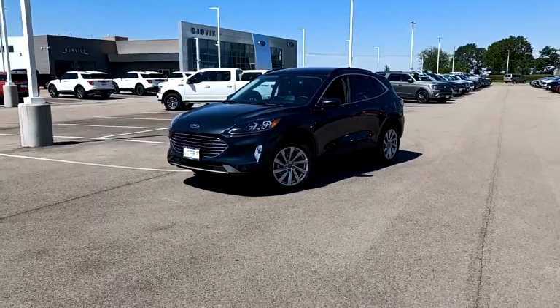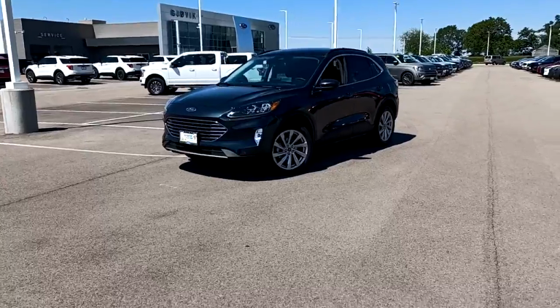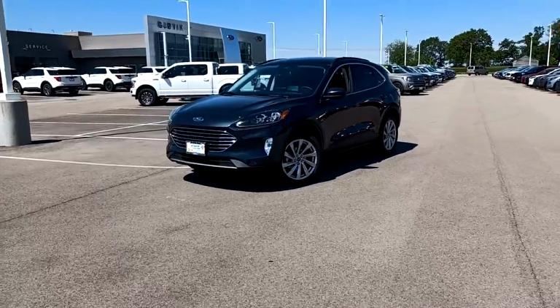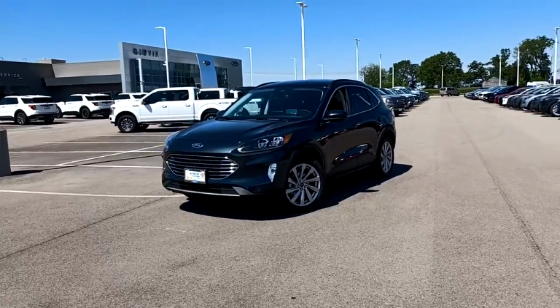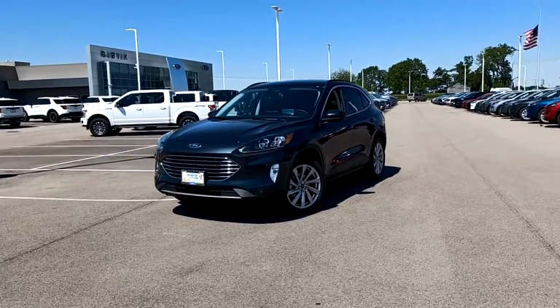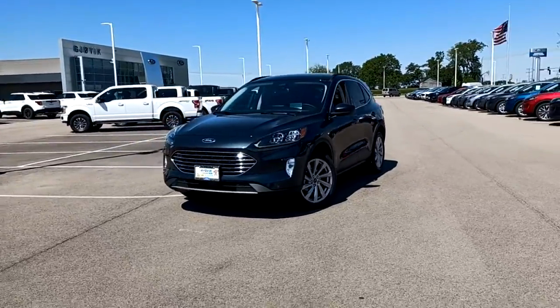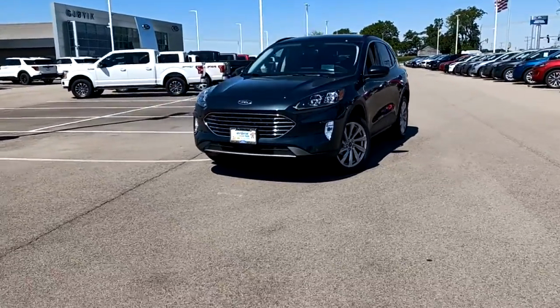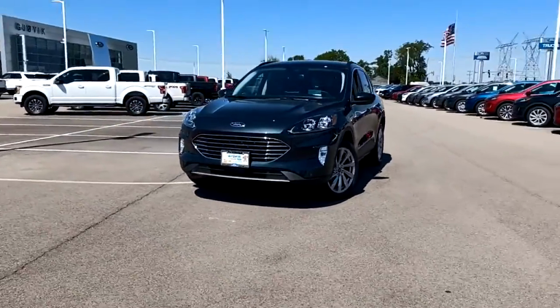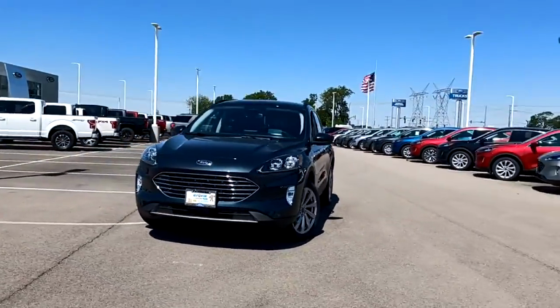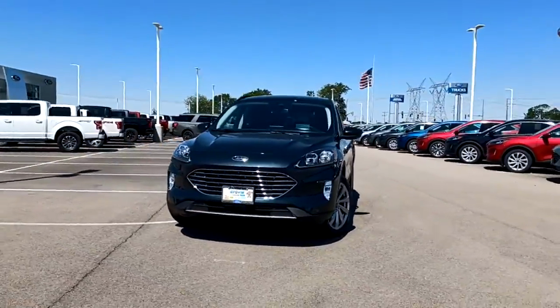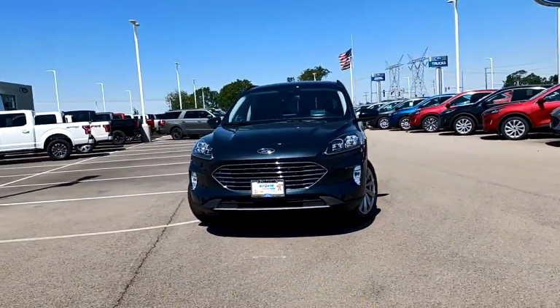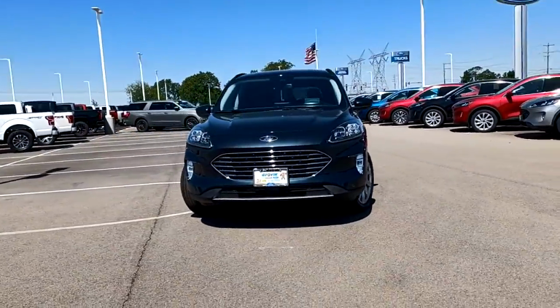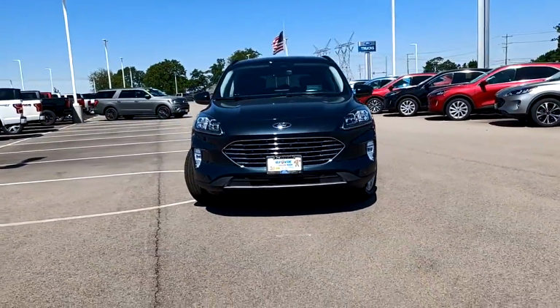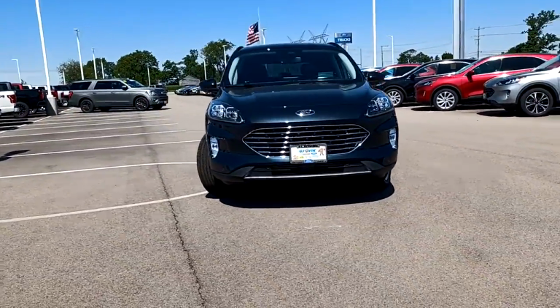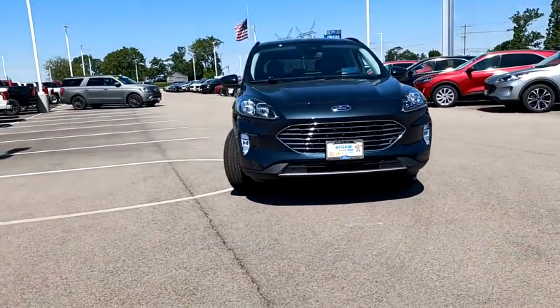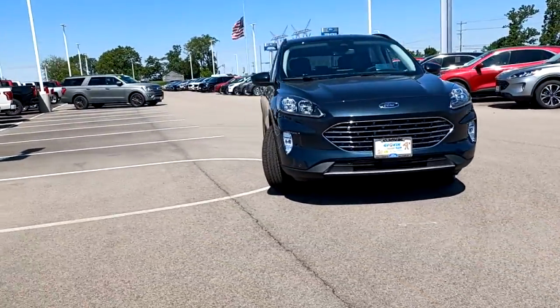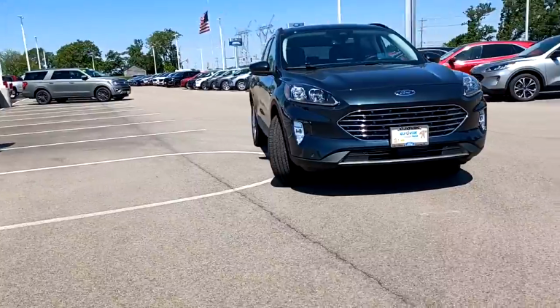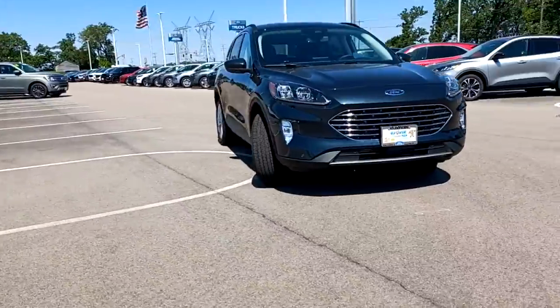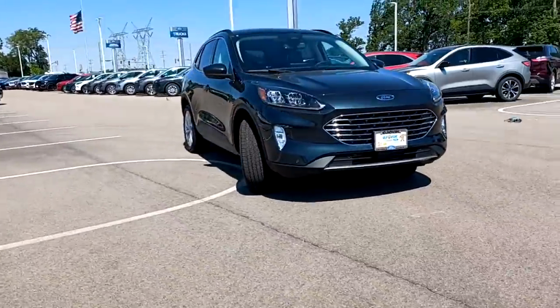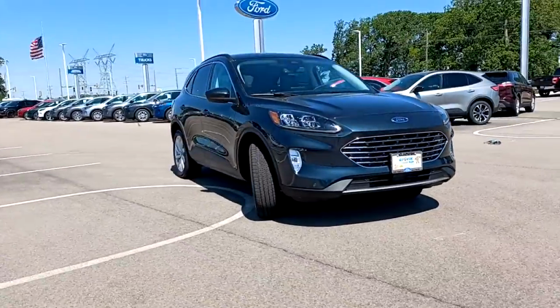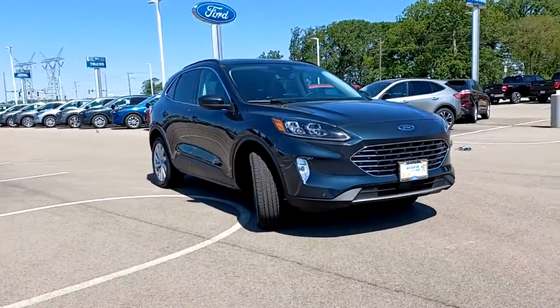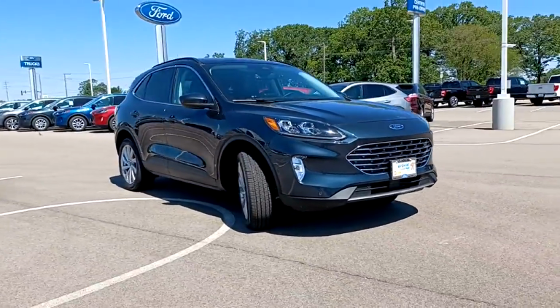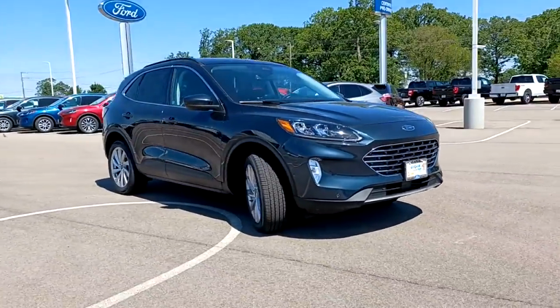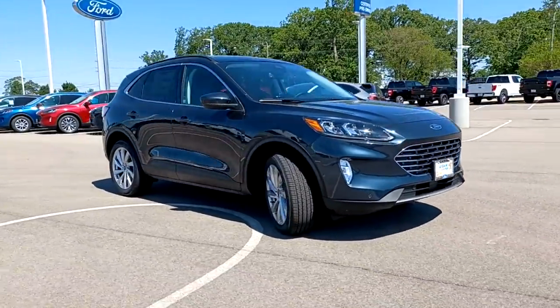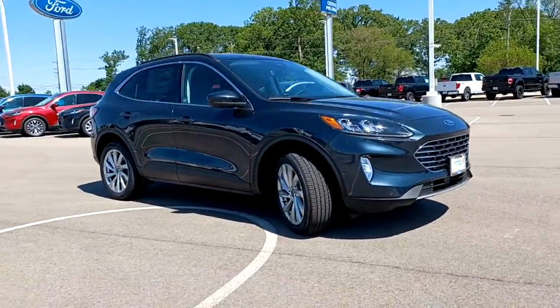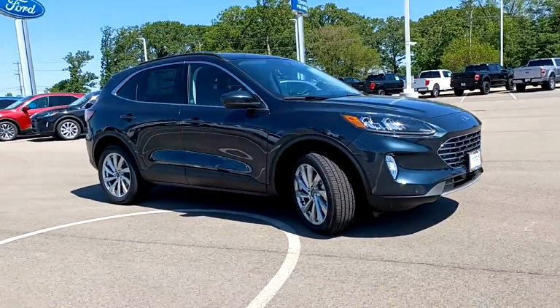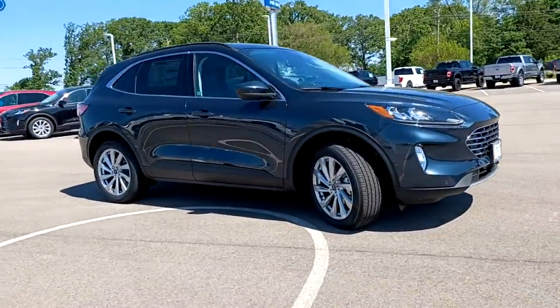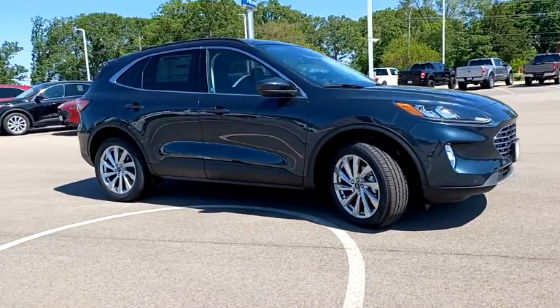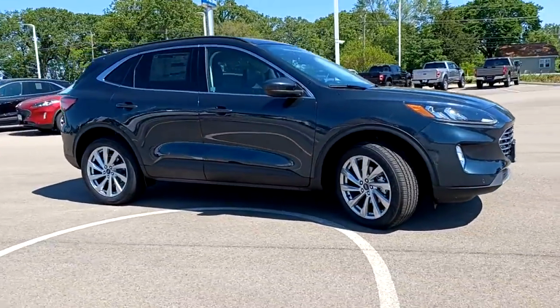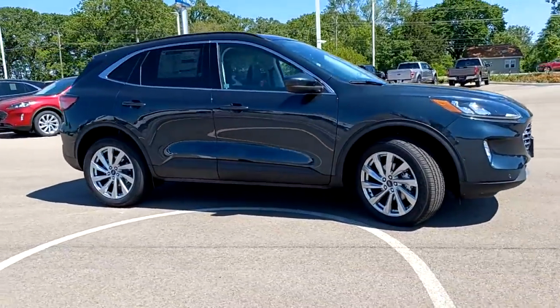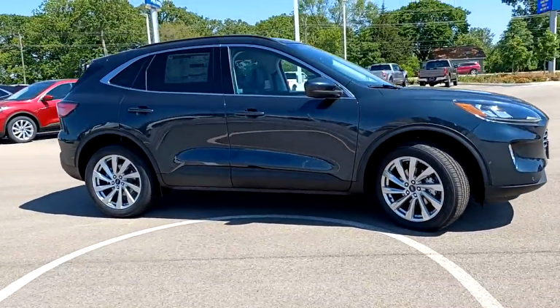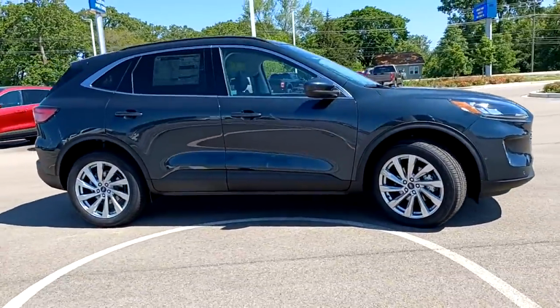Go home happy with the 2022 Ford Escape. Here's a Ford Escape, the sporty, compact crossover that takes the stress out of your daily drive.